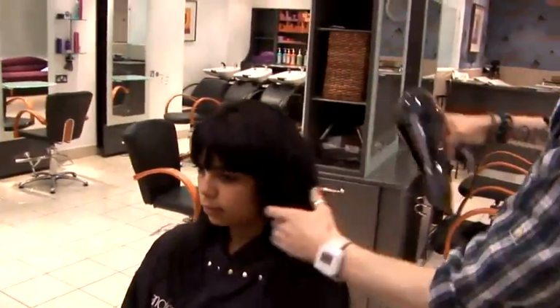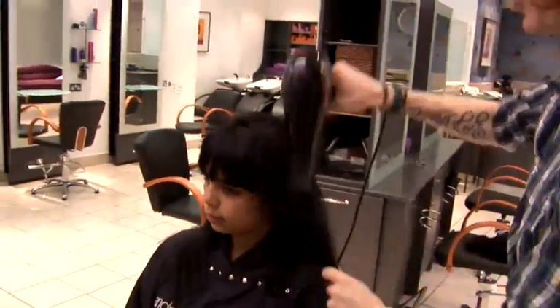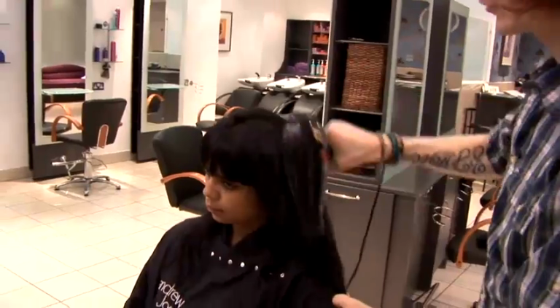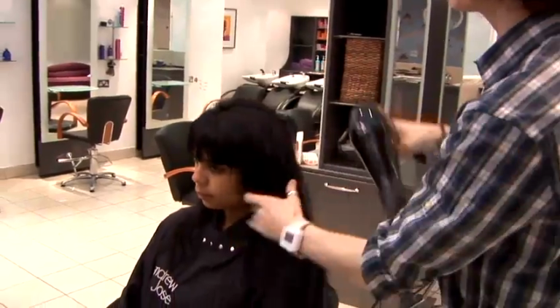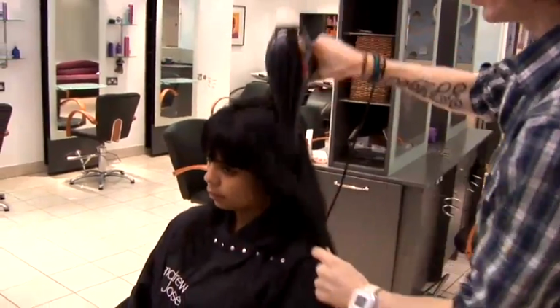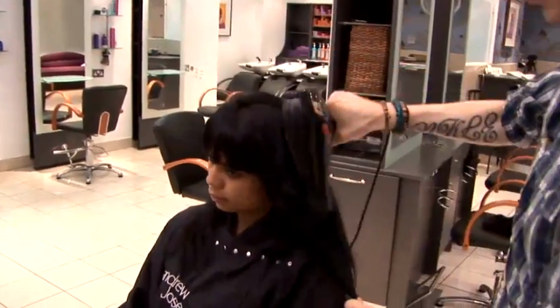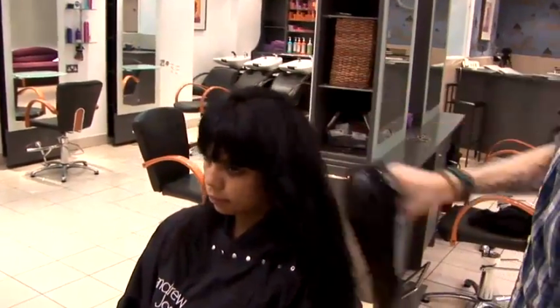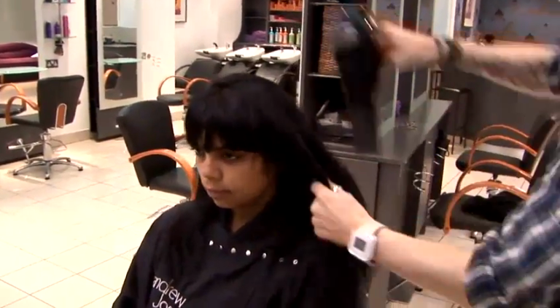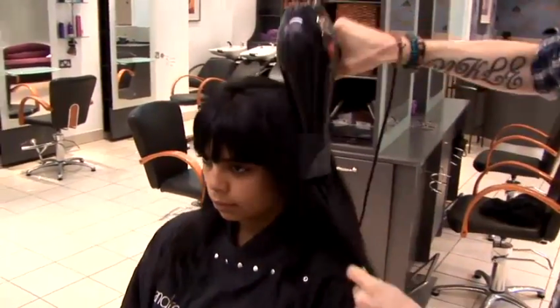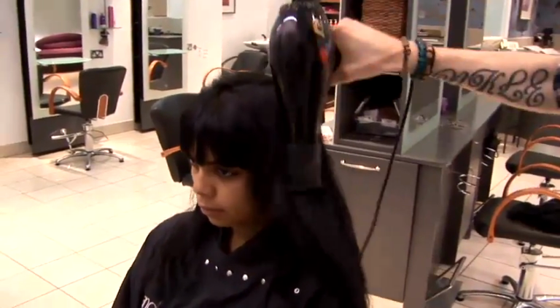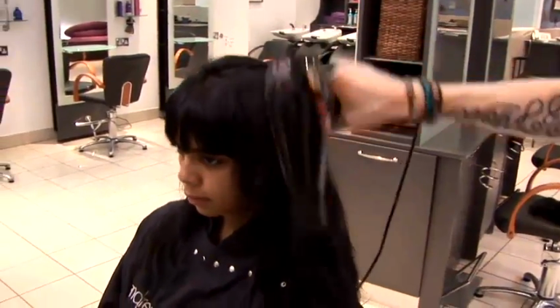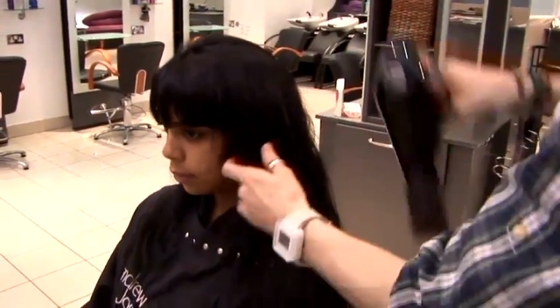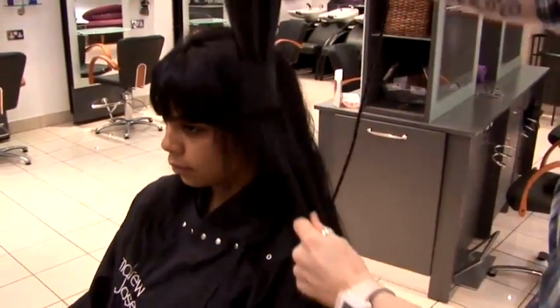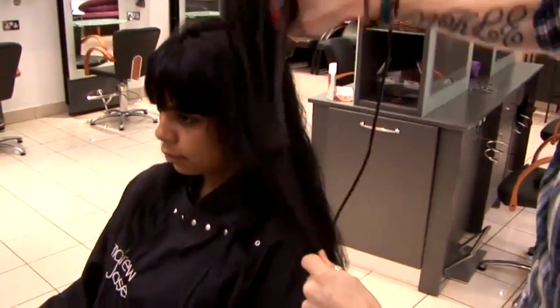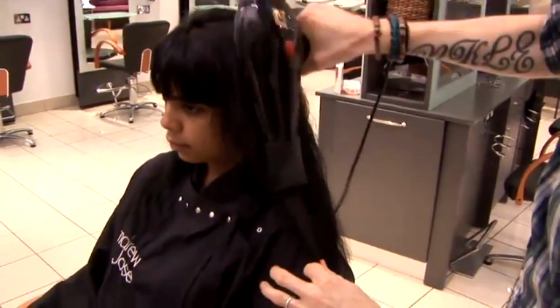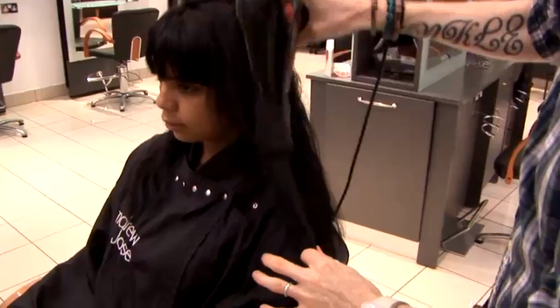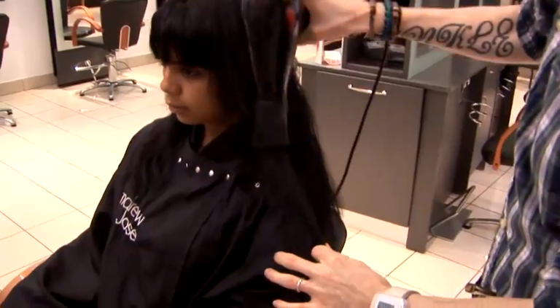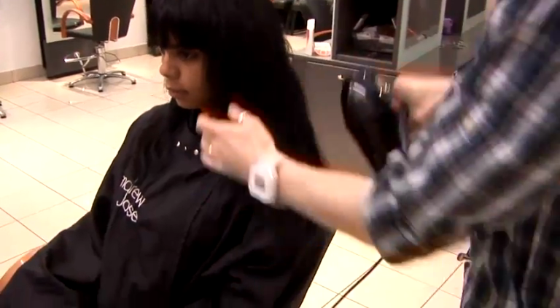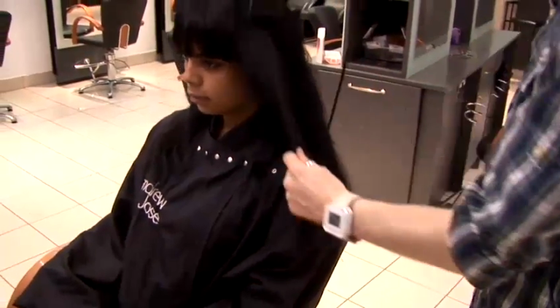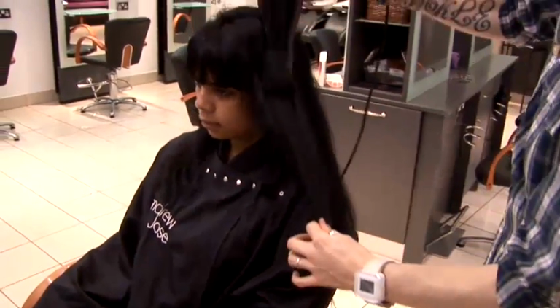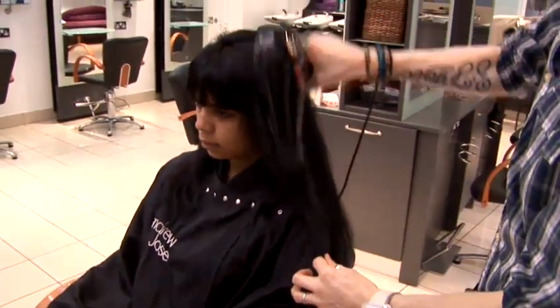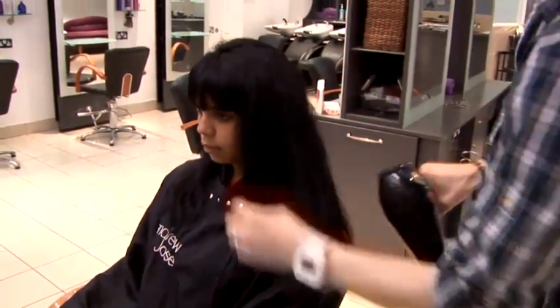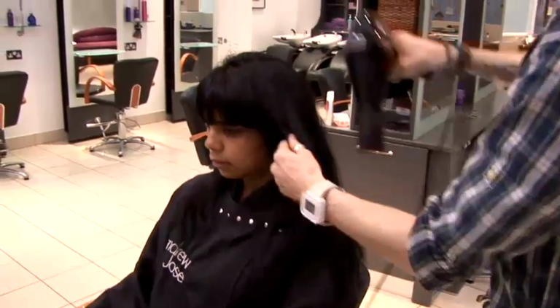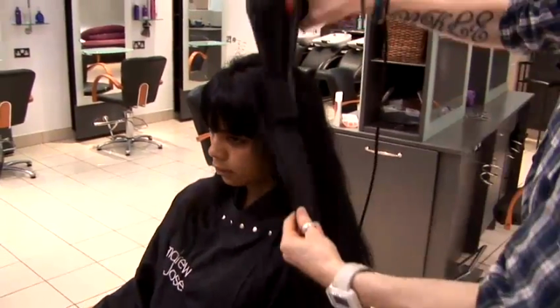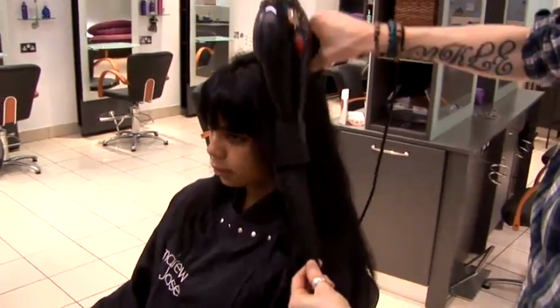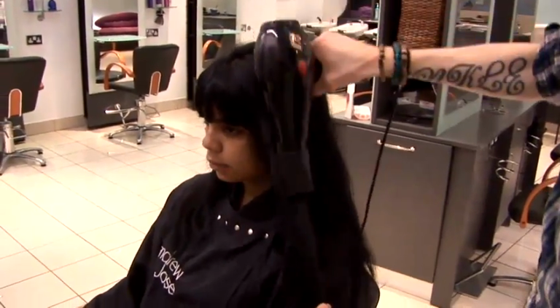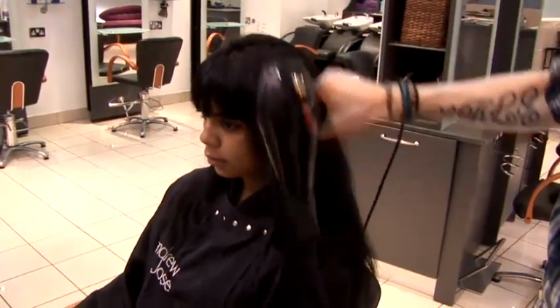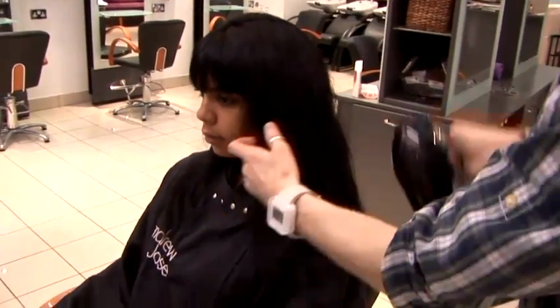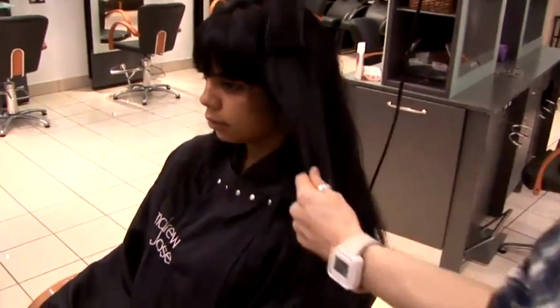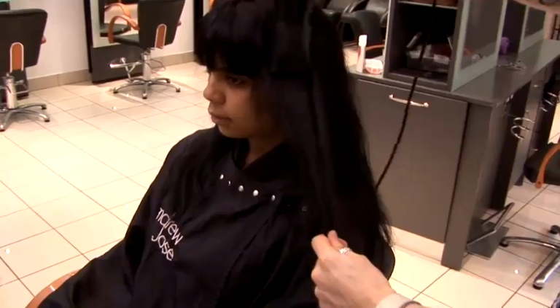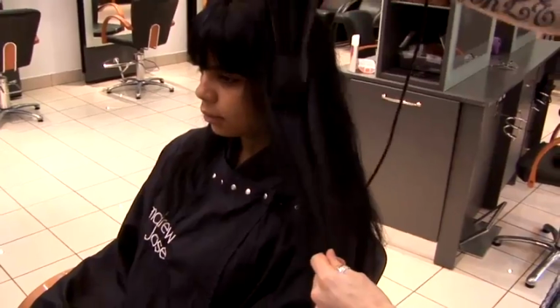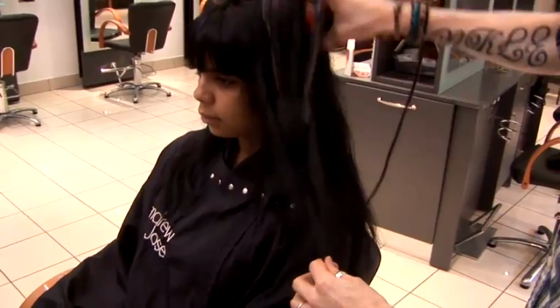When you're blow drying, try and pull on the hair with quite a bit of tension, as this makes it easier when you're blow drying. You're sort of trying to manipulate the hair to be straight before you actually make it straight.